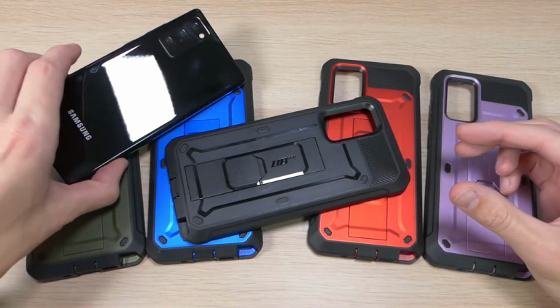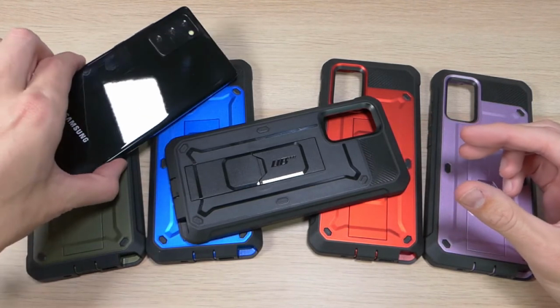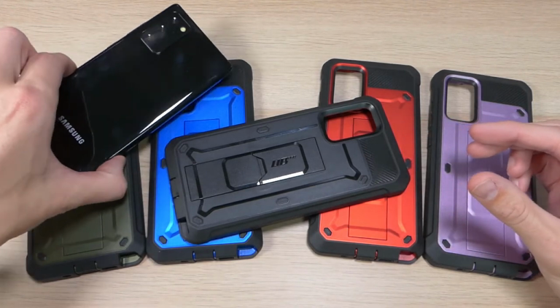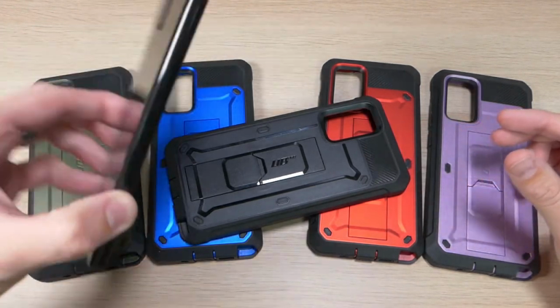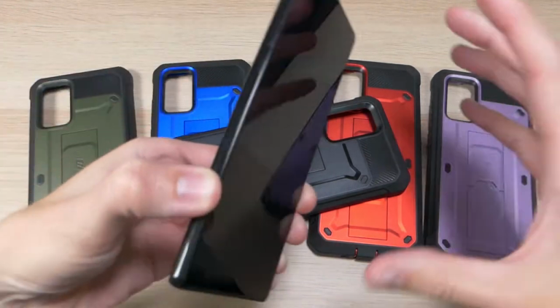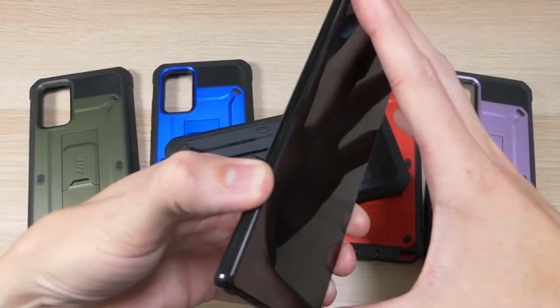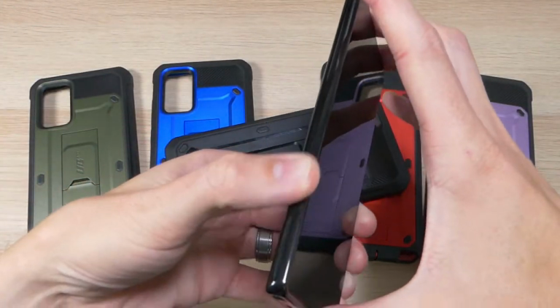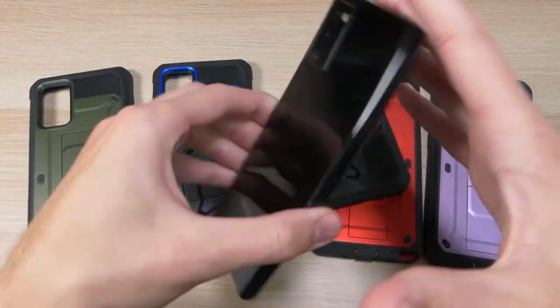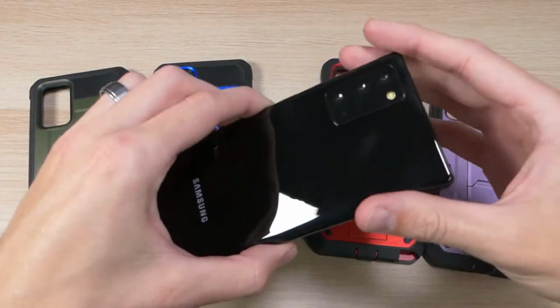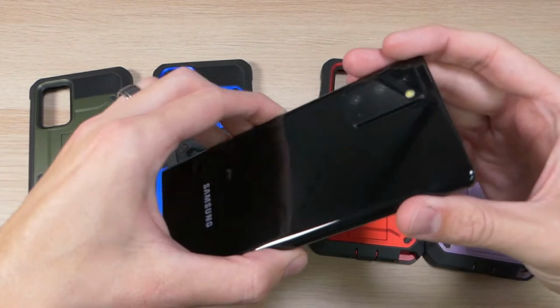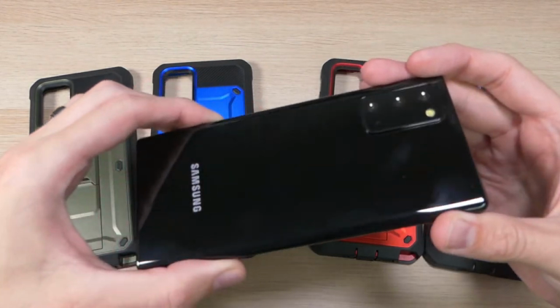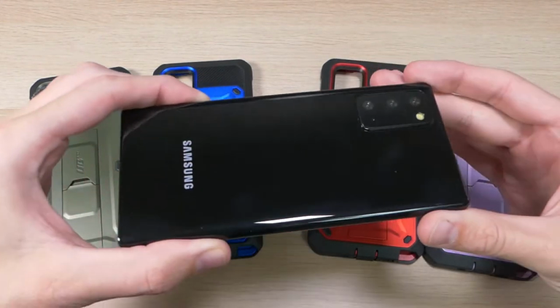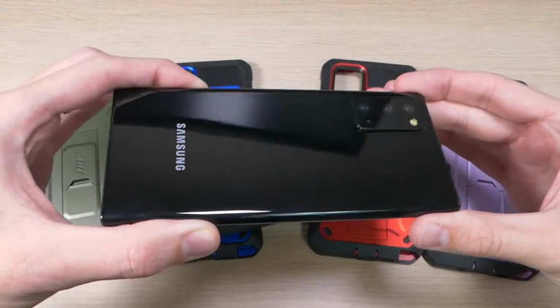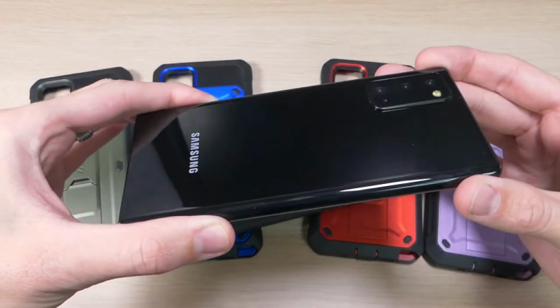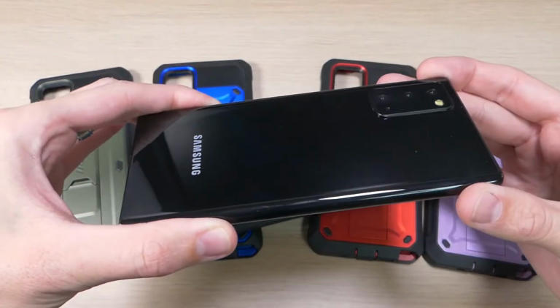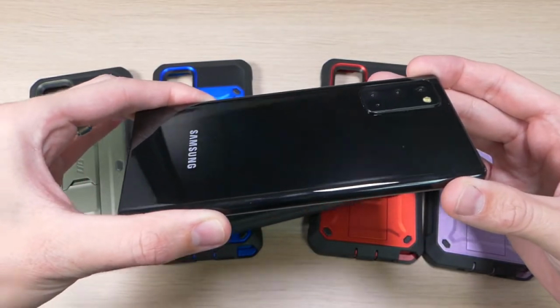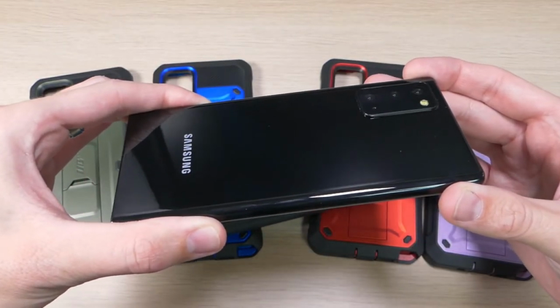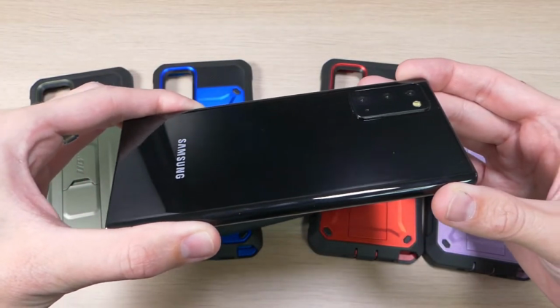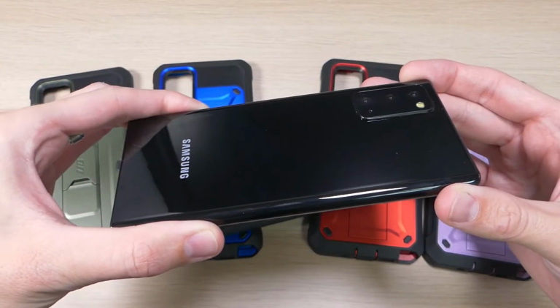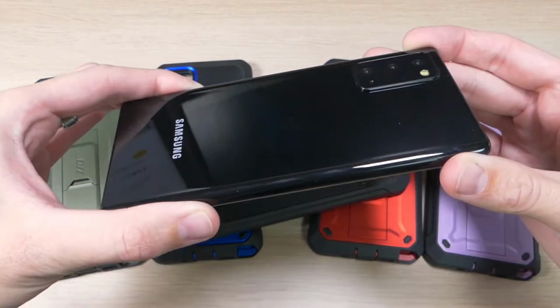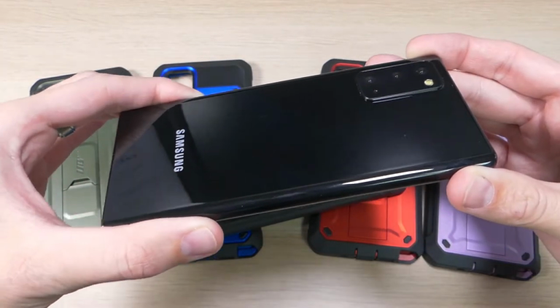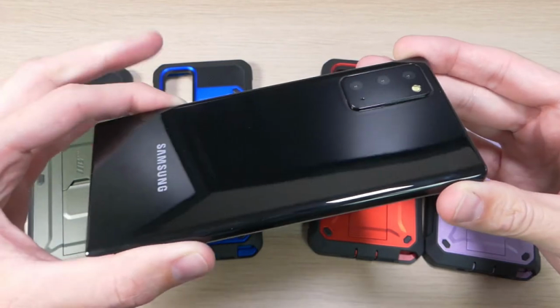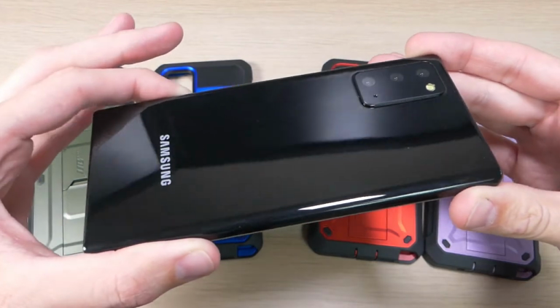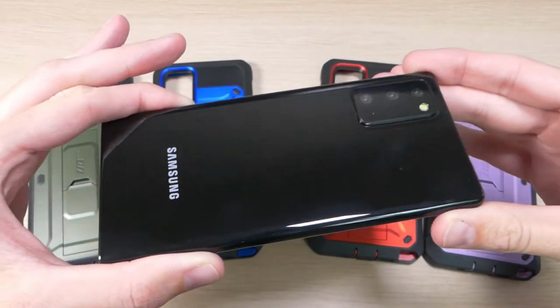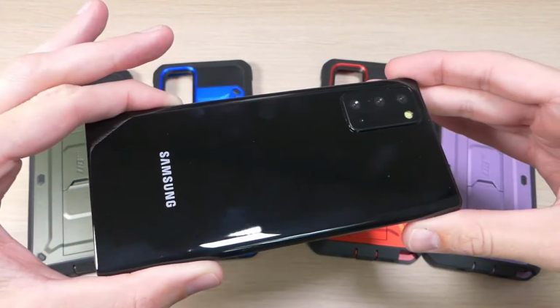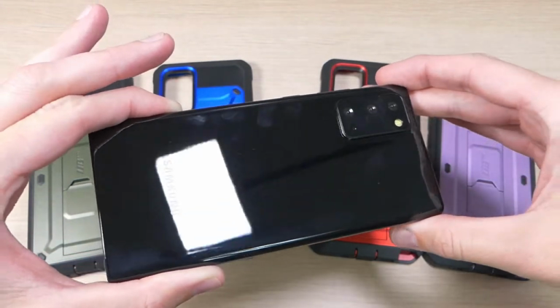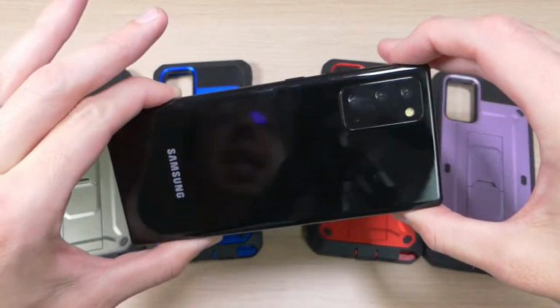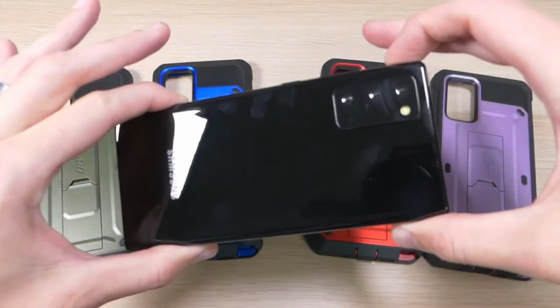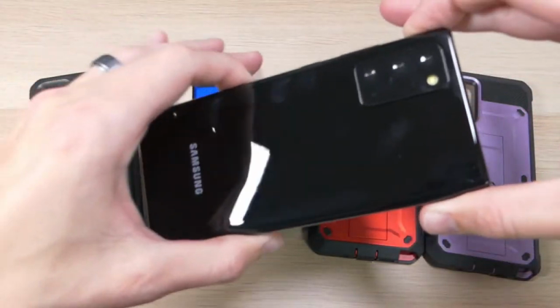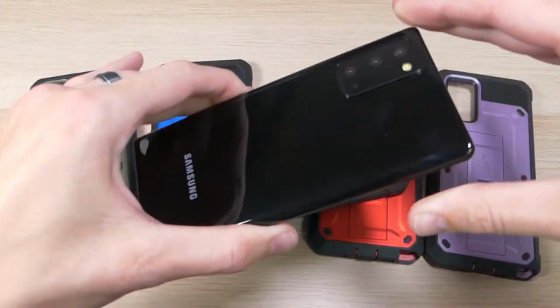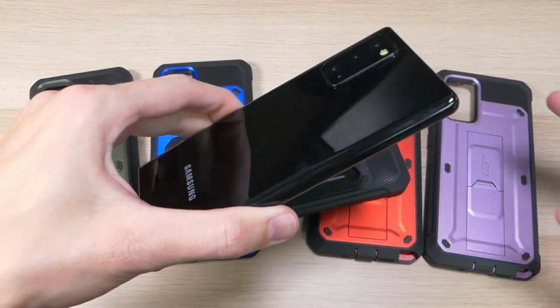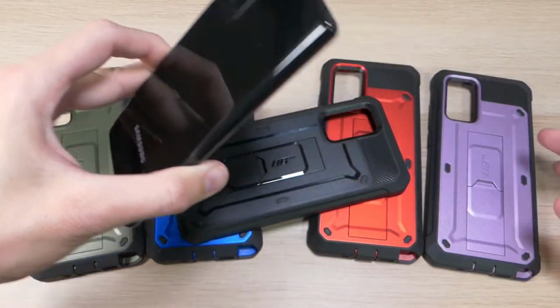Unfortunately I don't have a real Note 20 here — this is what they call a dummy device. They send them to case manufacturers so they can get those cases ready to ship before the device does. So it is not a real device, but for all intents and purposes it is the Note 20; it just doesn't power on.